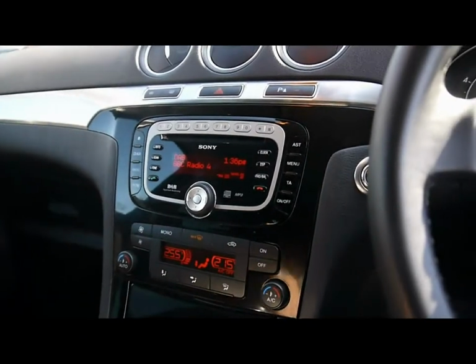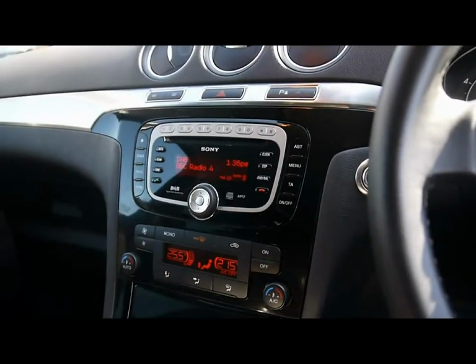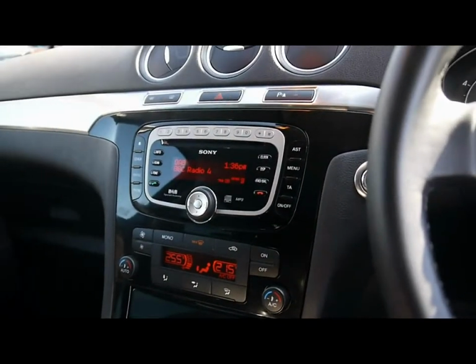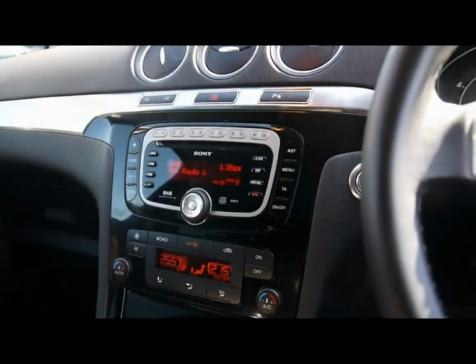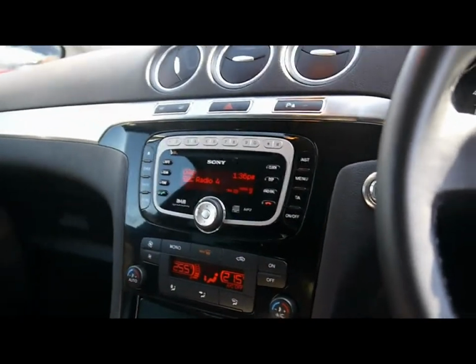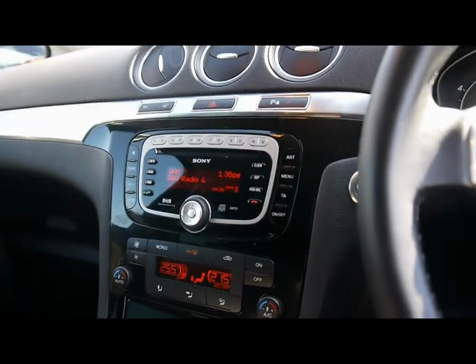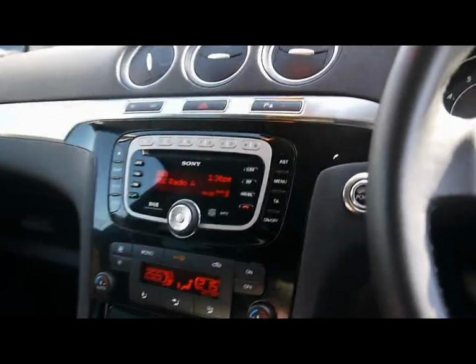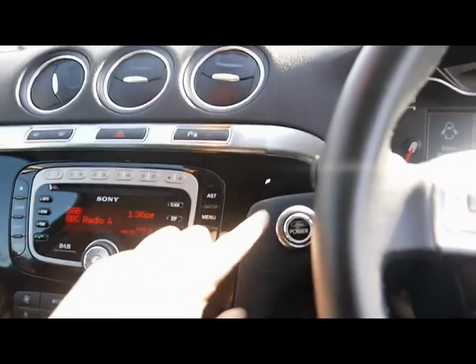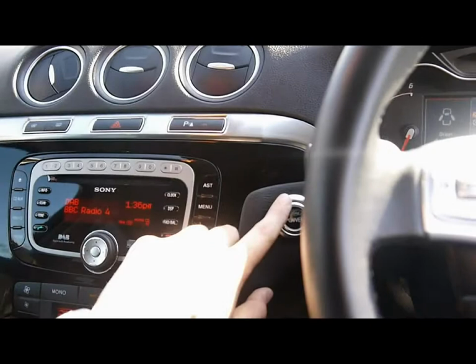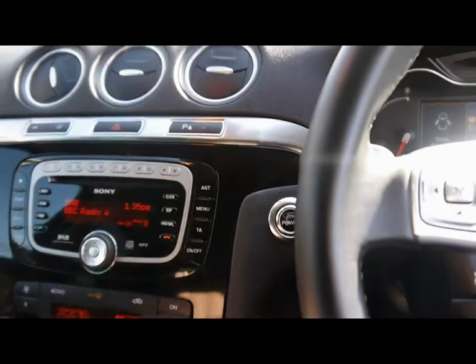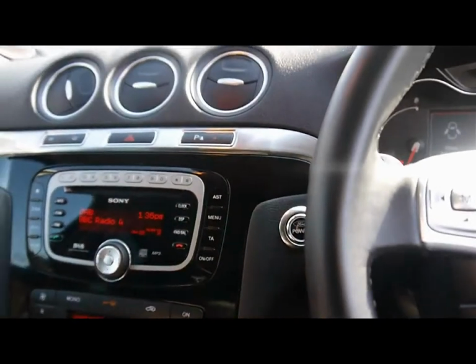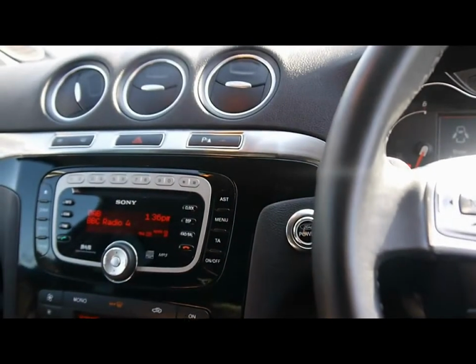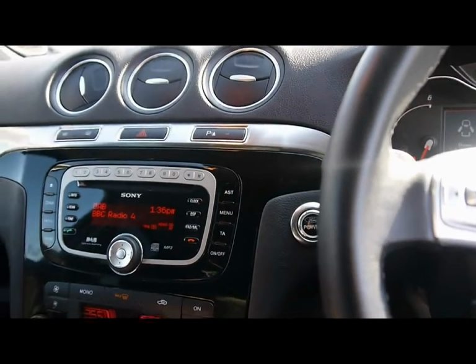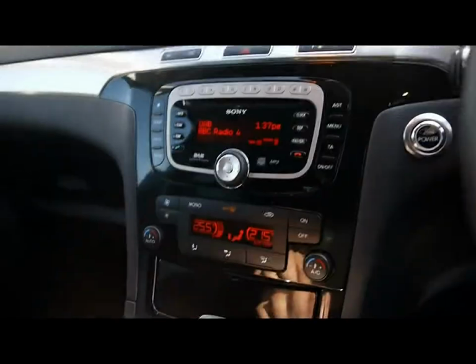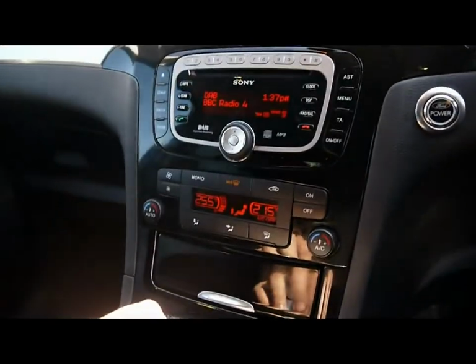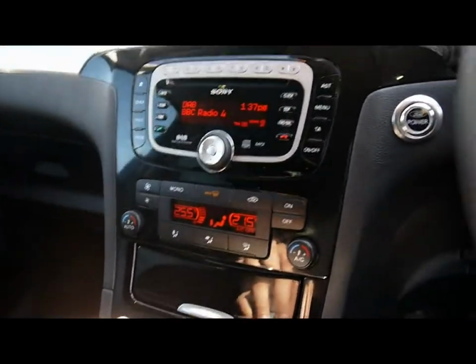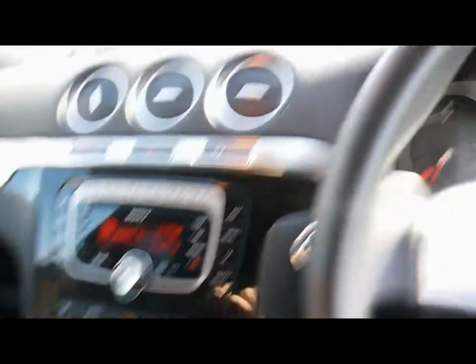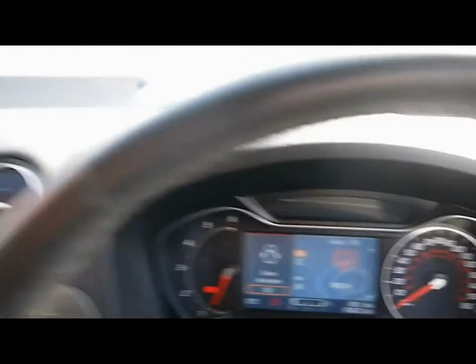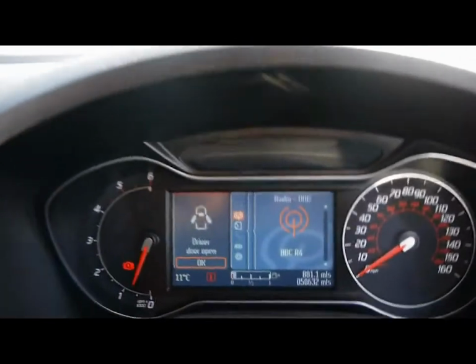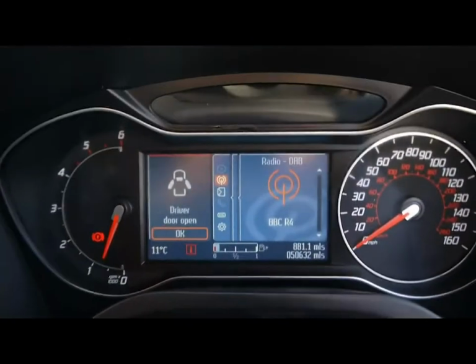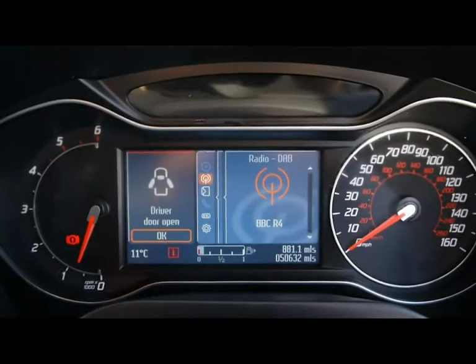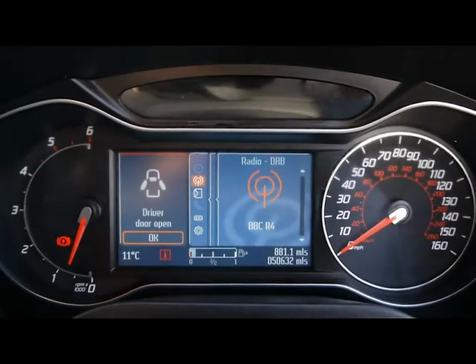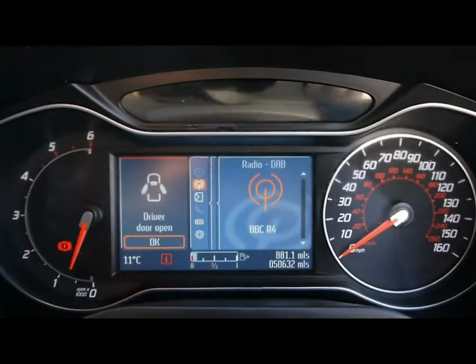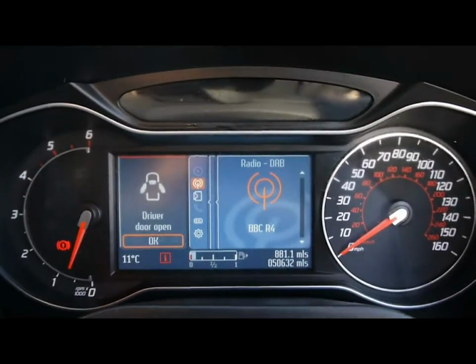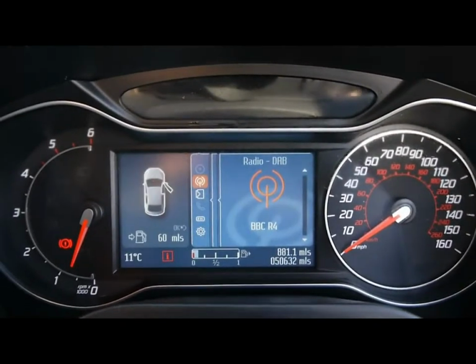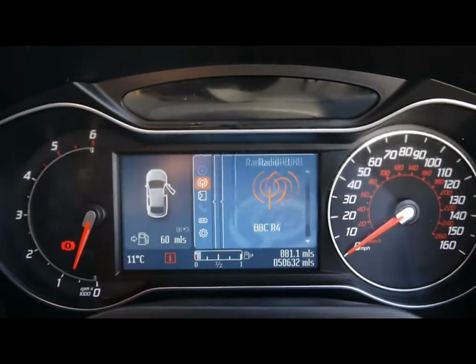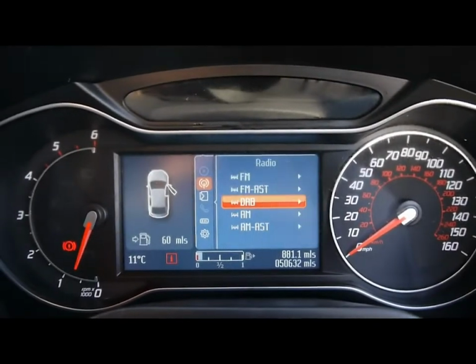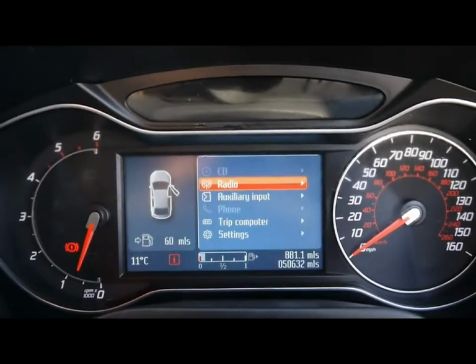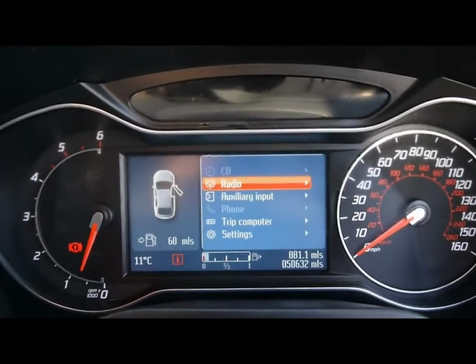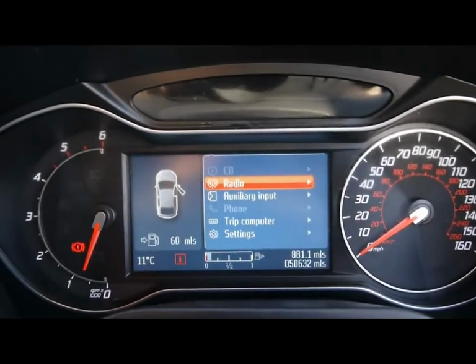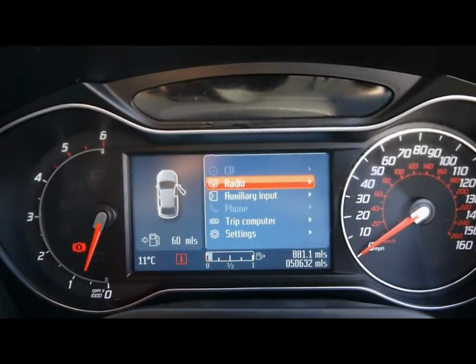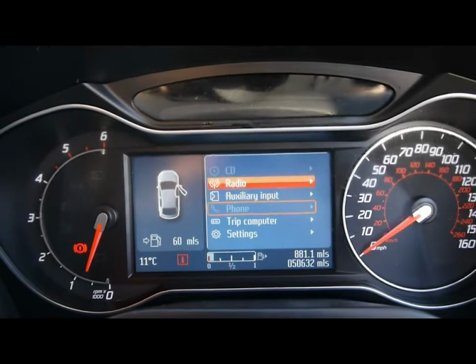We've also got keyless start, so as long as the fob is with you on your person you can start with the power button just over here. We've got the Converse Plus graphical display for the onboard computer, with access to the entertainment system and telephone as well.